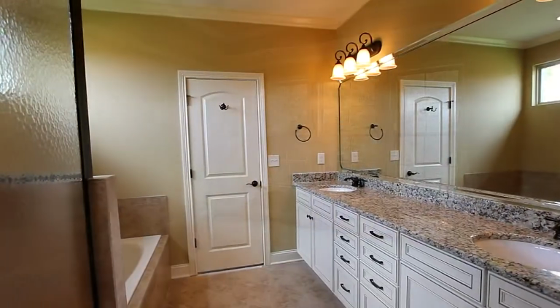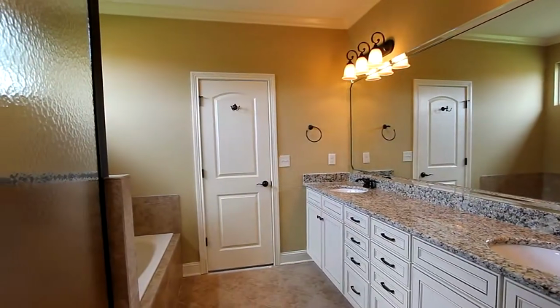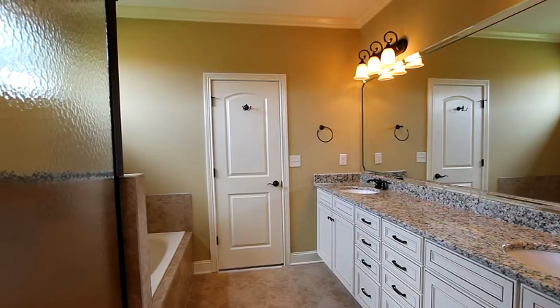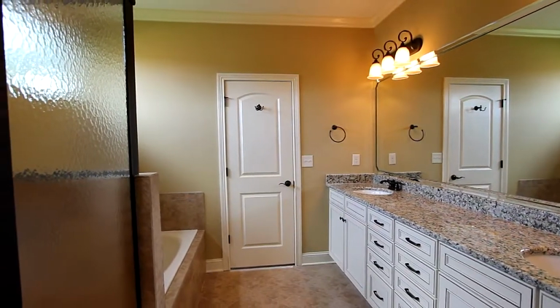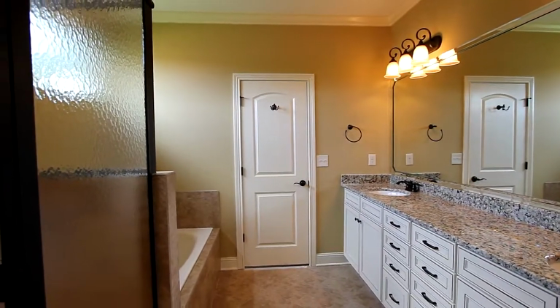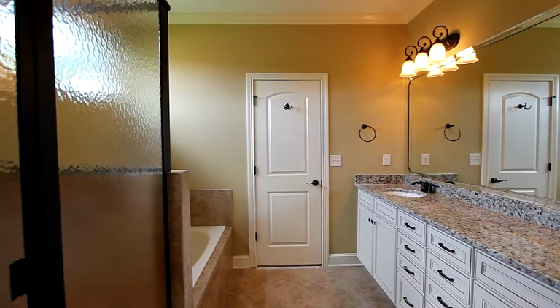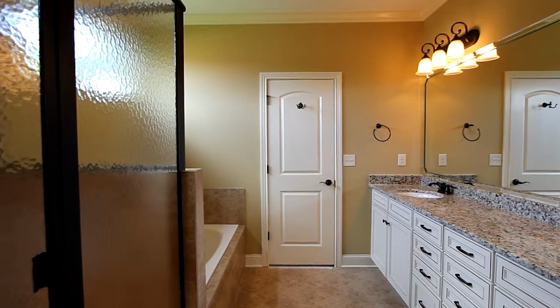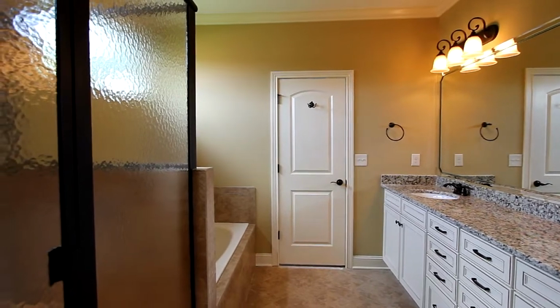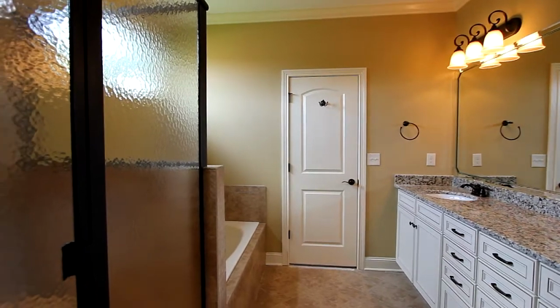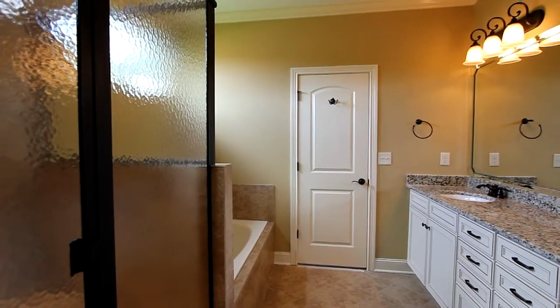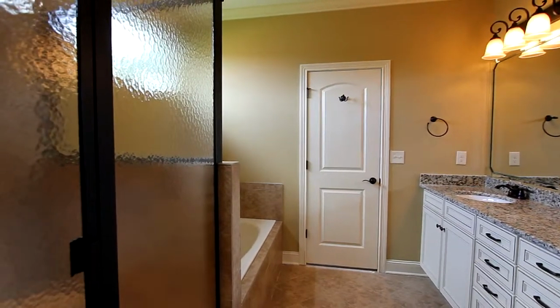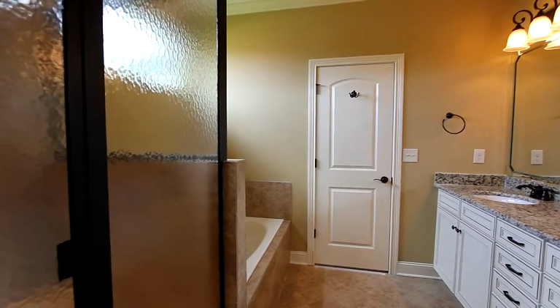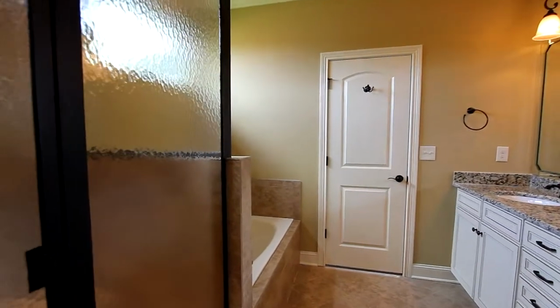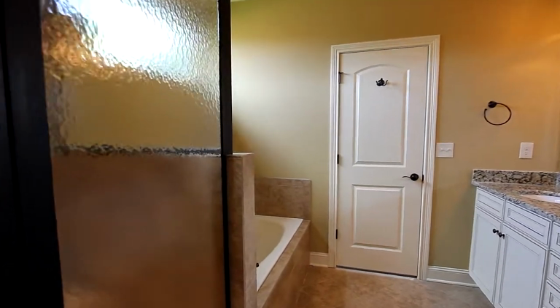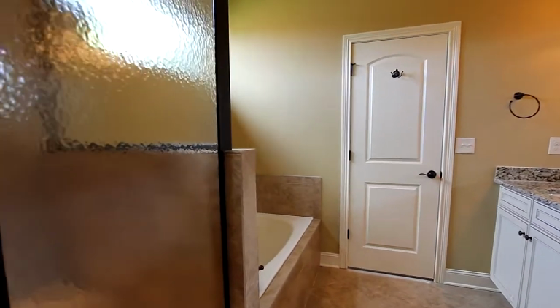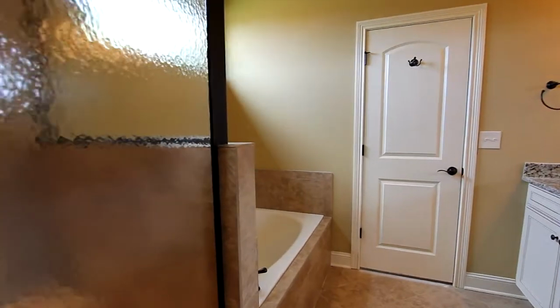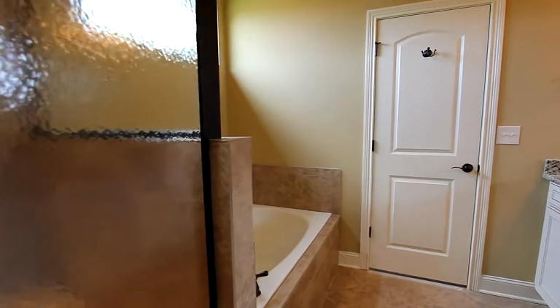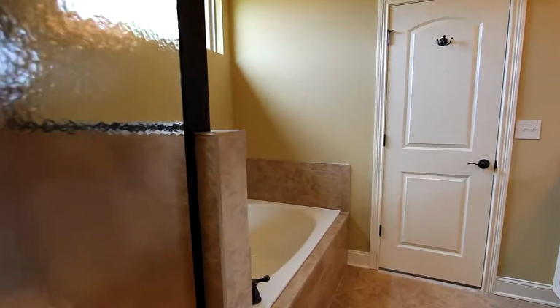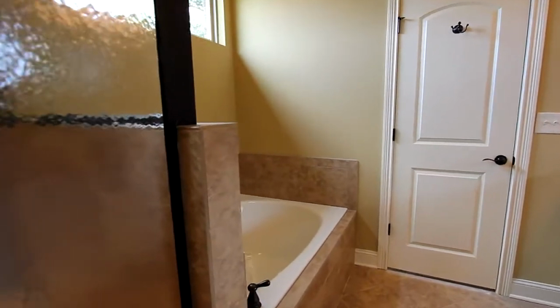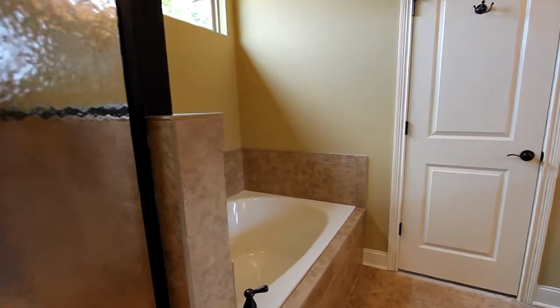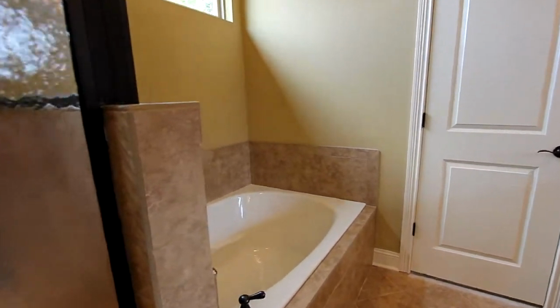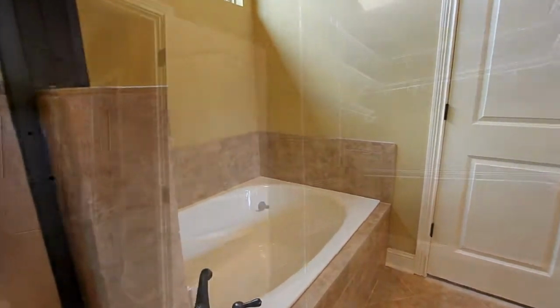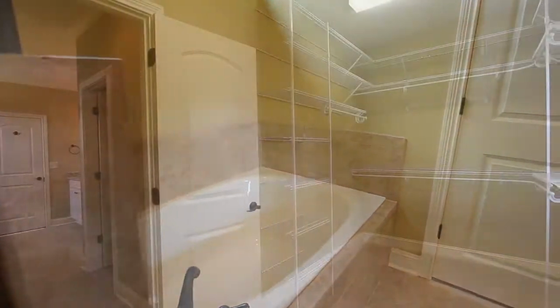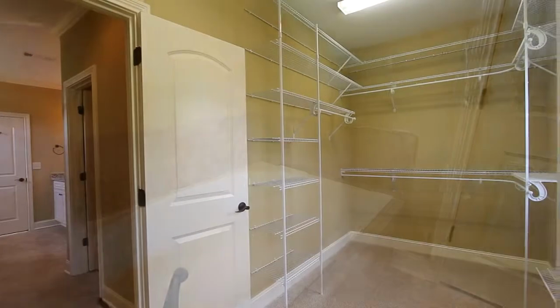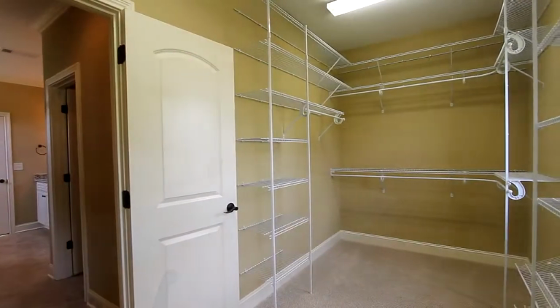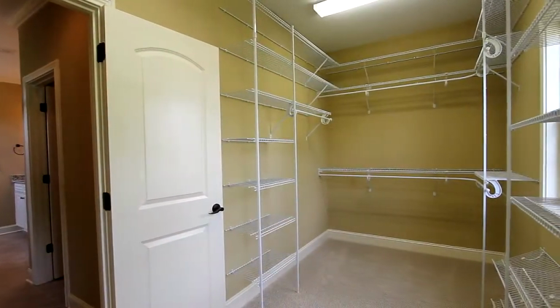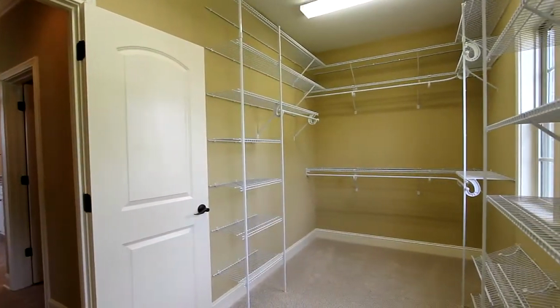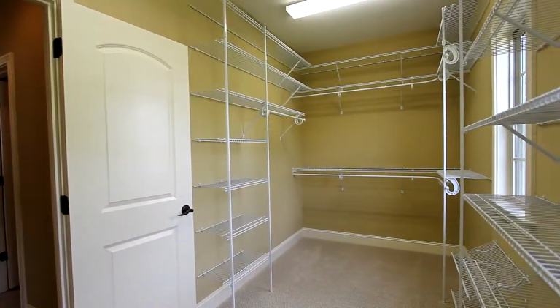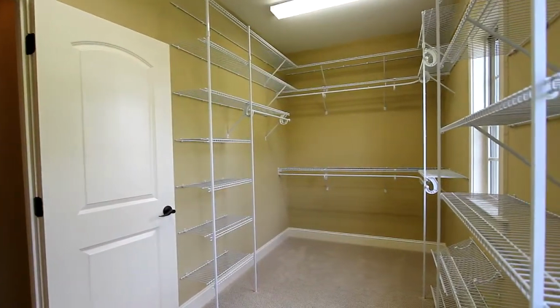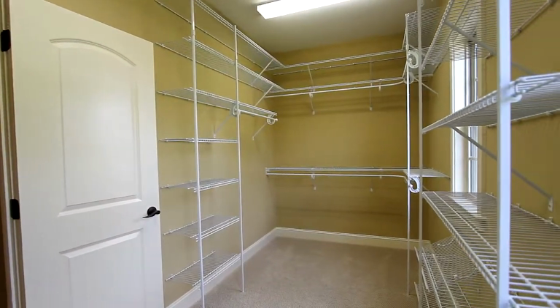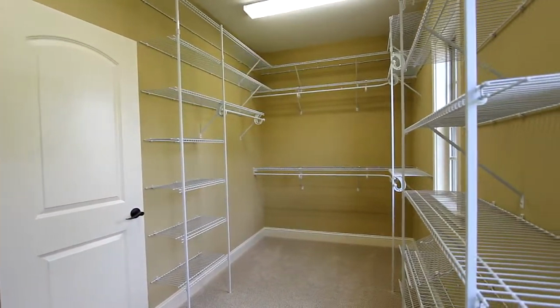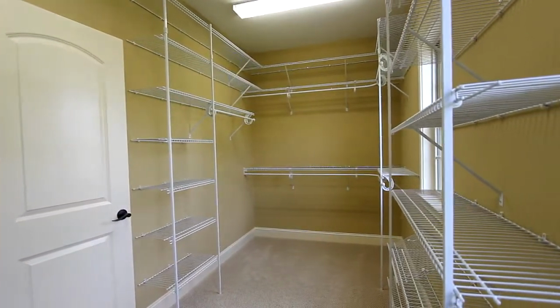Its master bath is equally impressive, with dual vanities, a glass-enclosed shower, and a 5-foot garden tub, and you'll be pleased with the large walk-in closet.